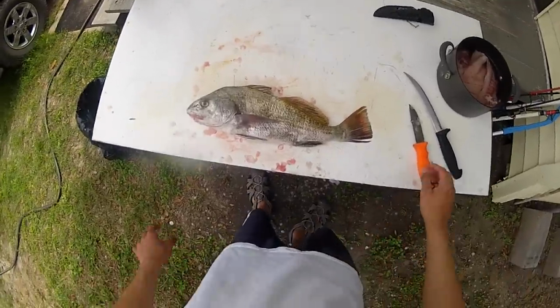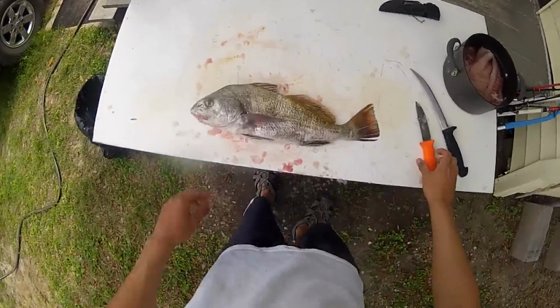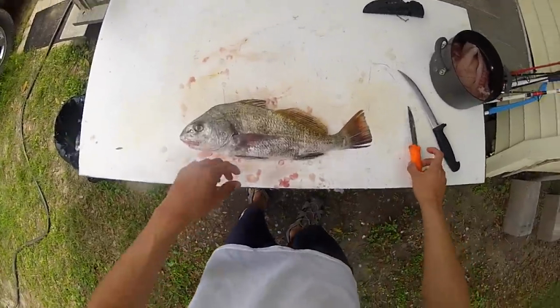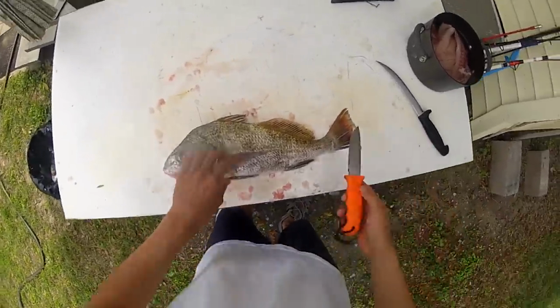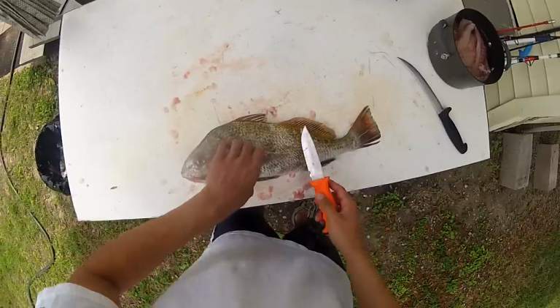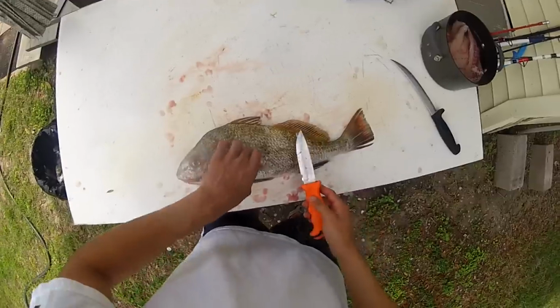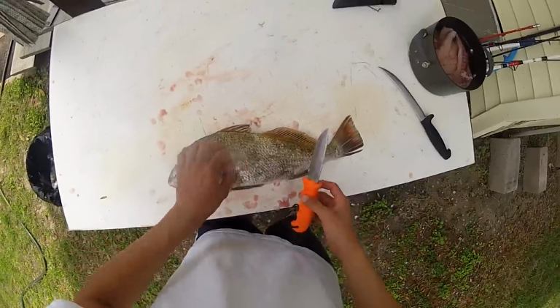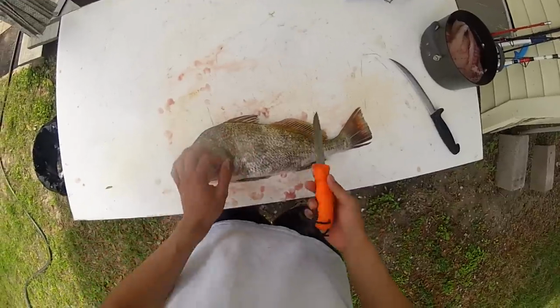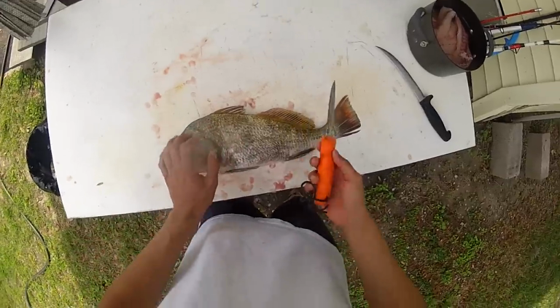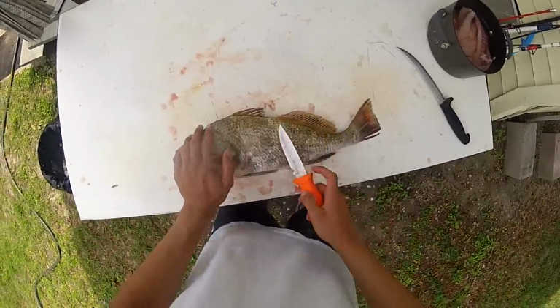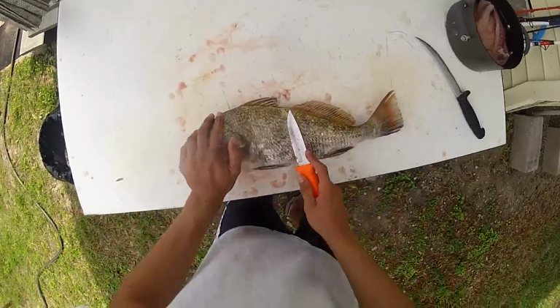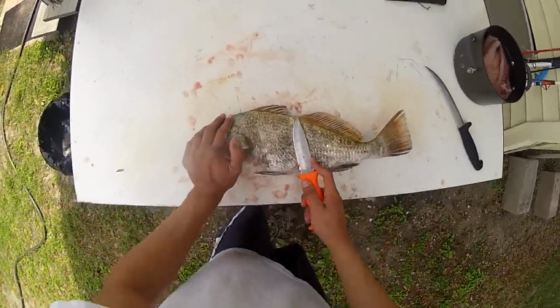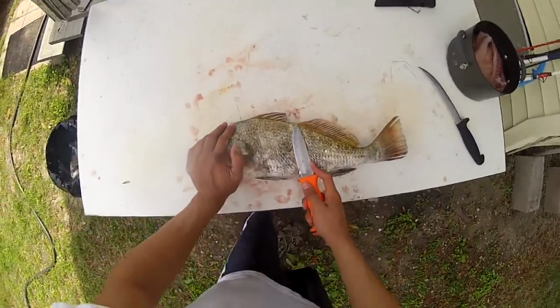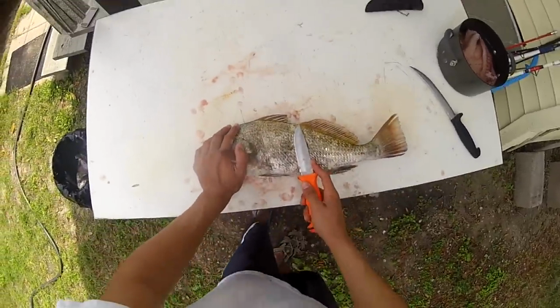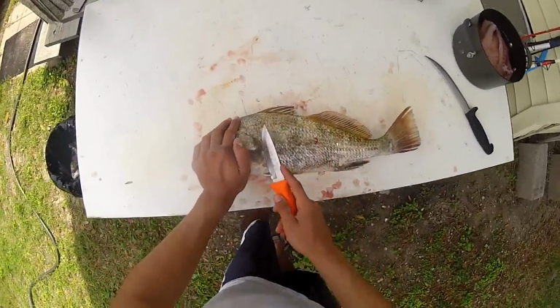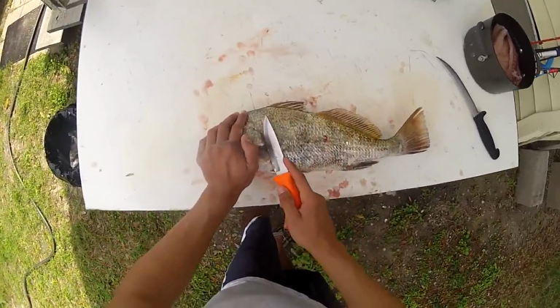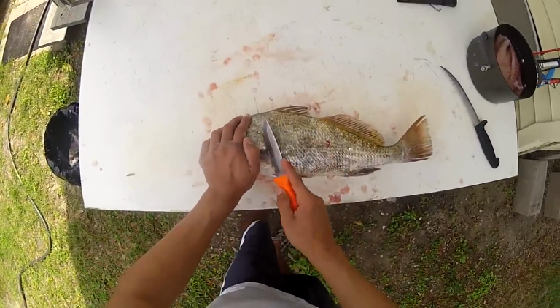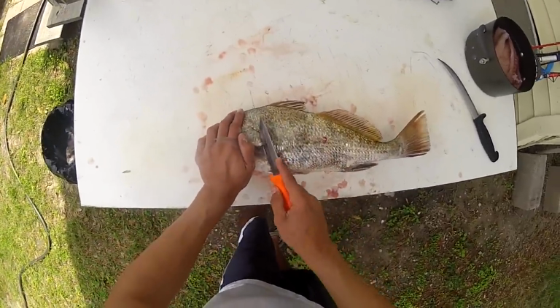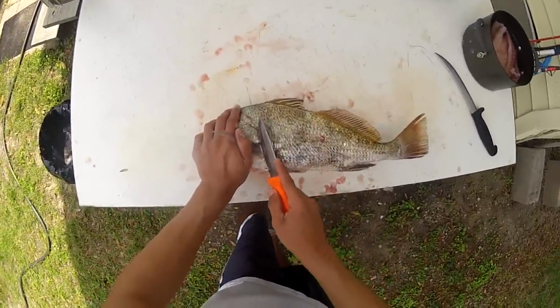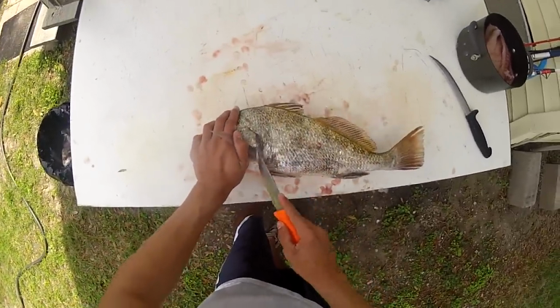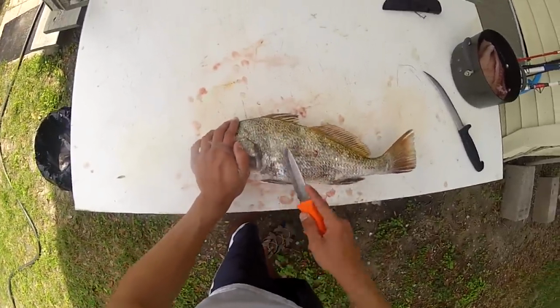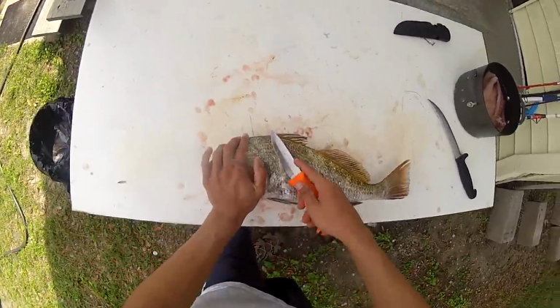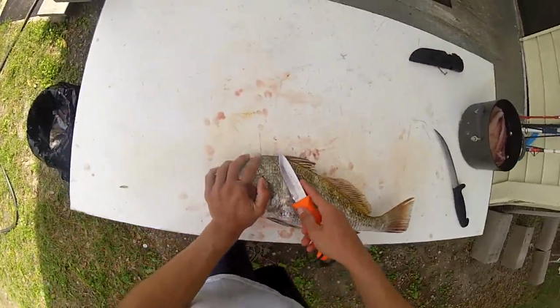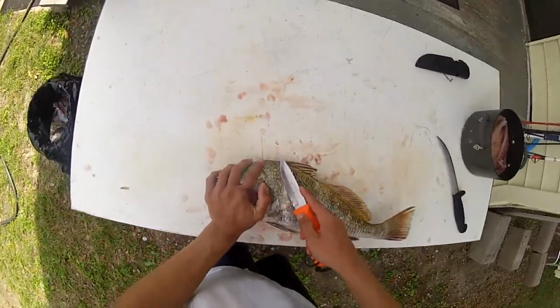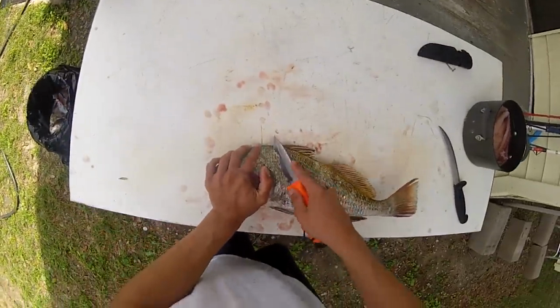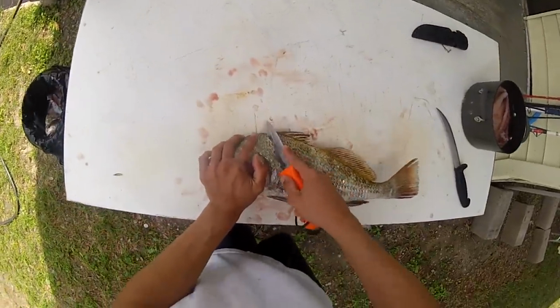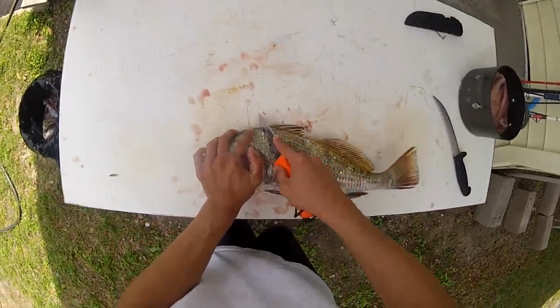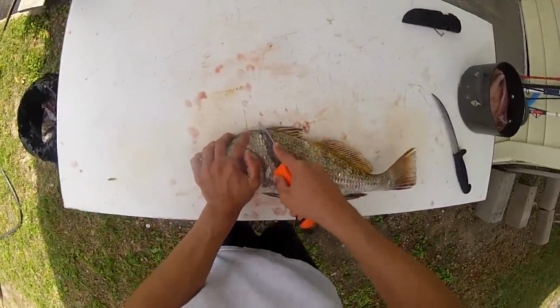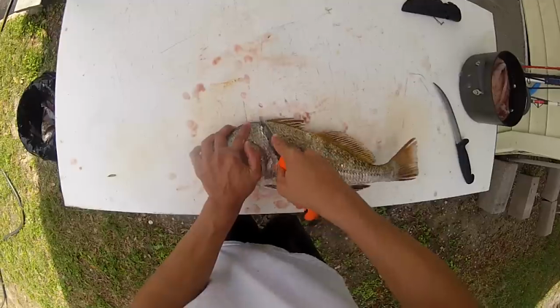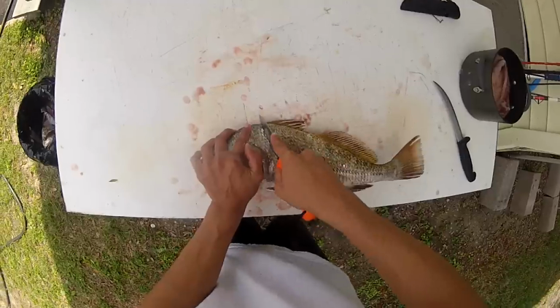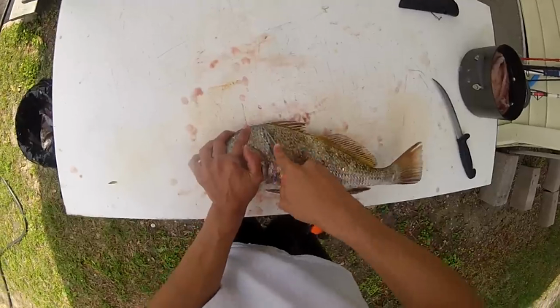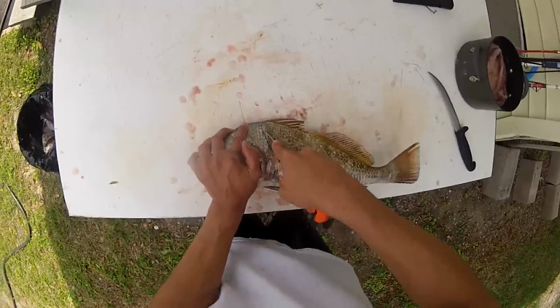Alright, I'm going to be showing you all how to clean a drum here. Get a serrated knife and you're going to get these little fins out the way. And cut straight down from here.